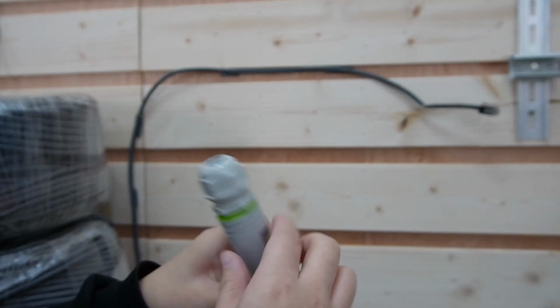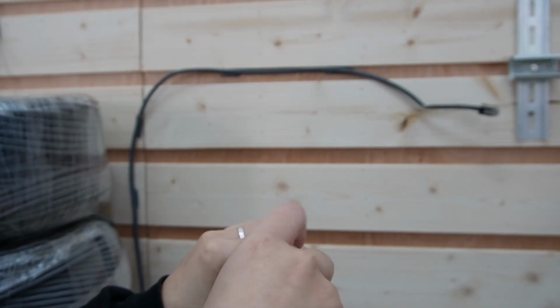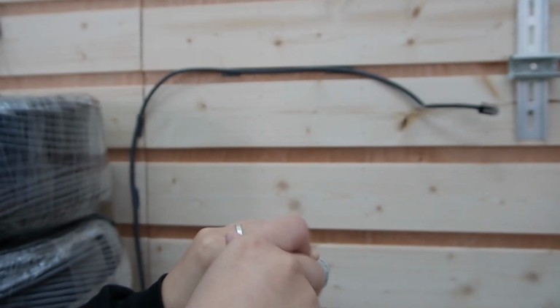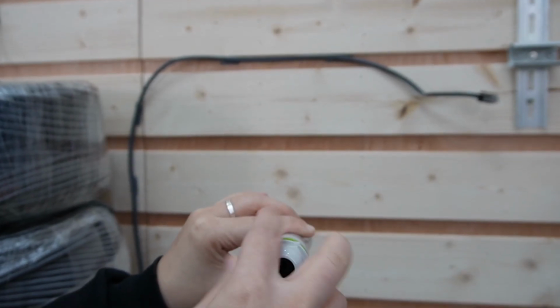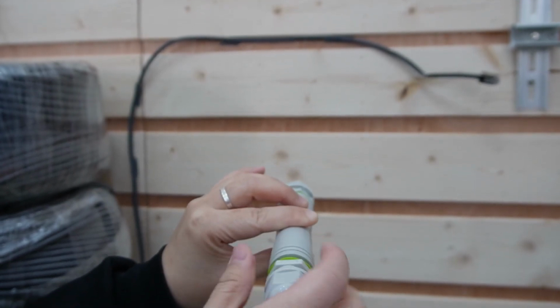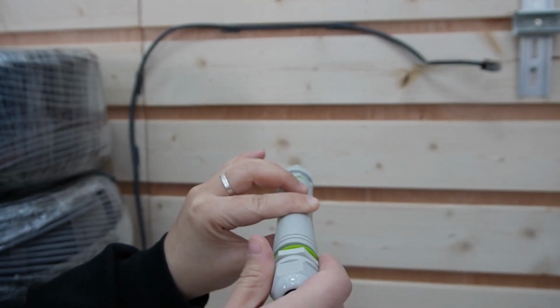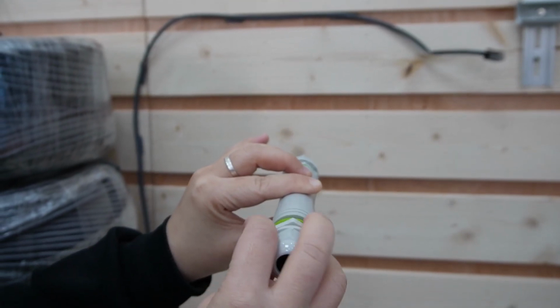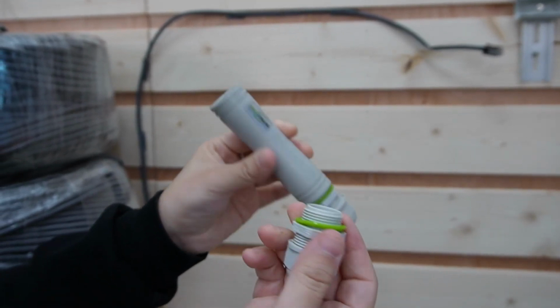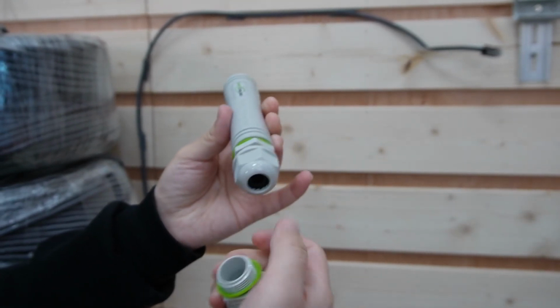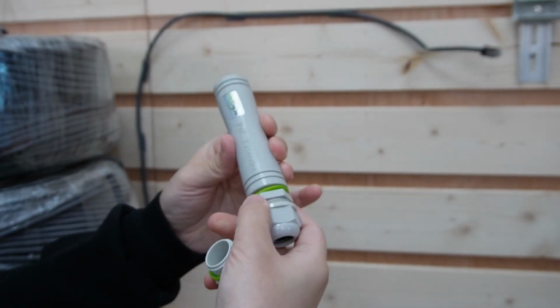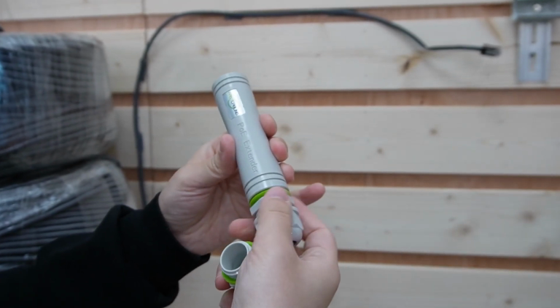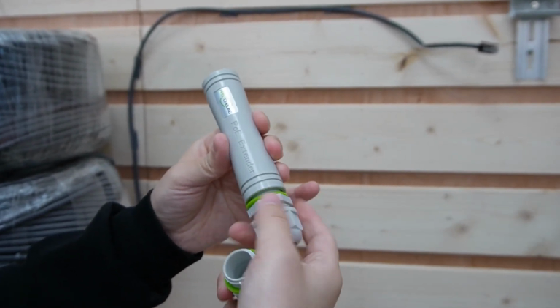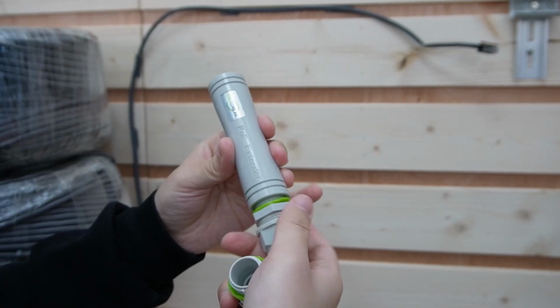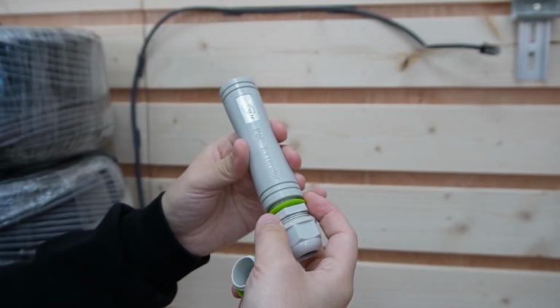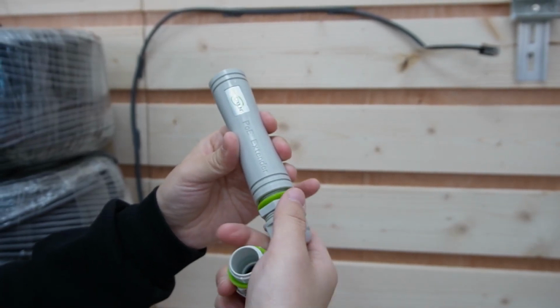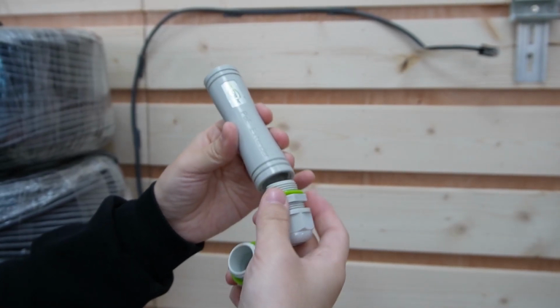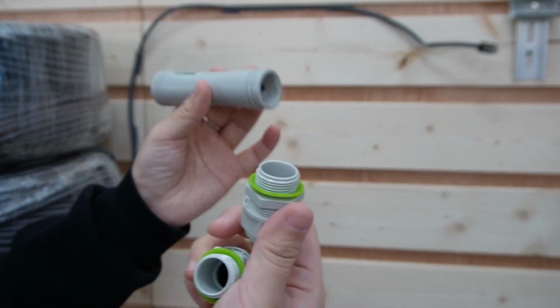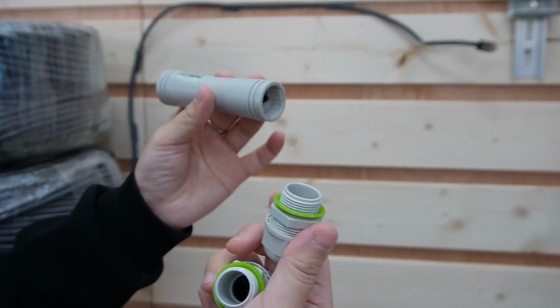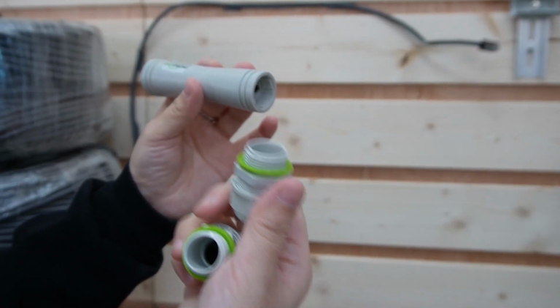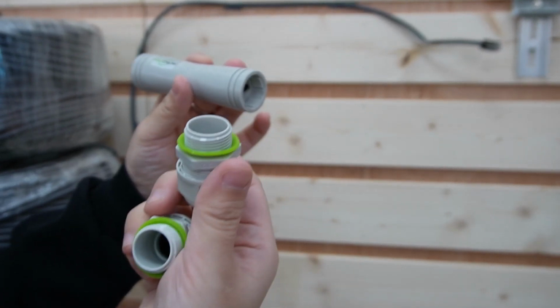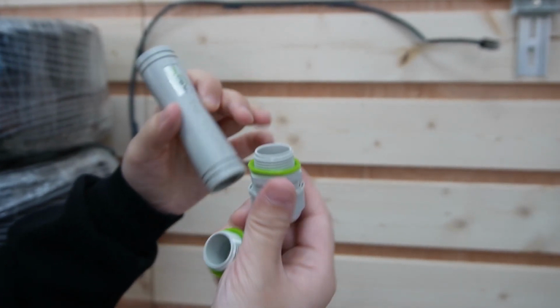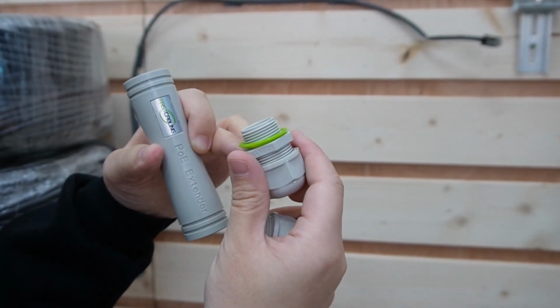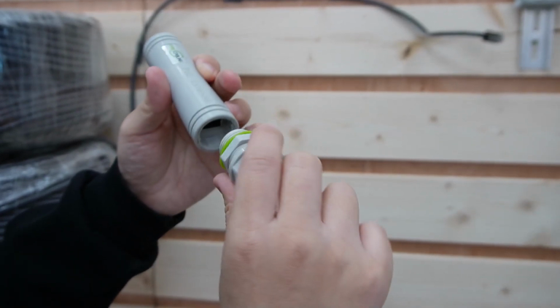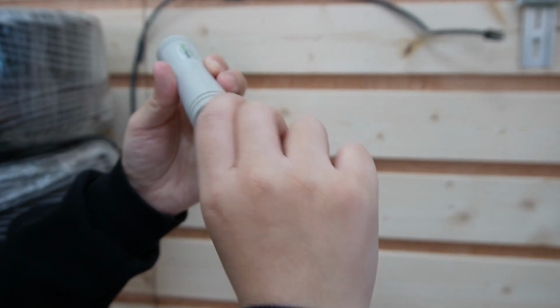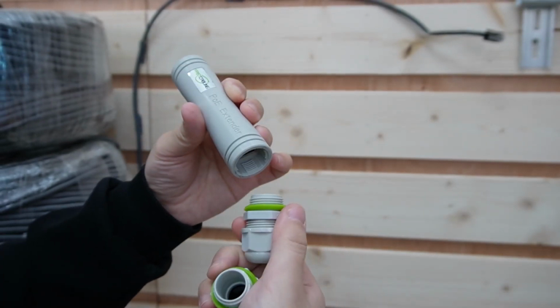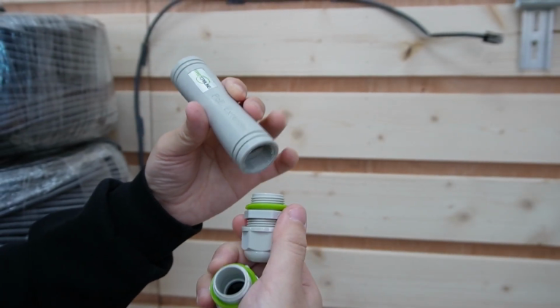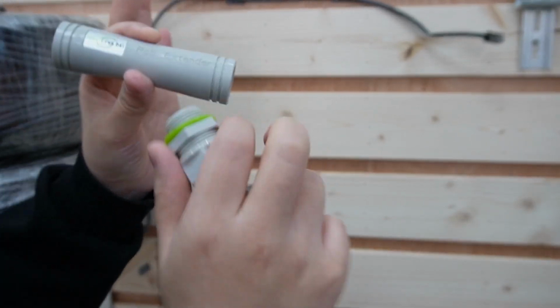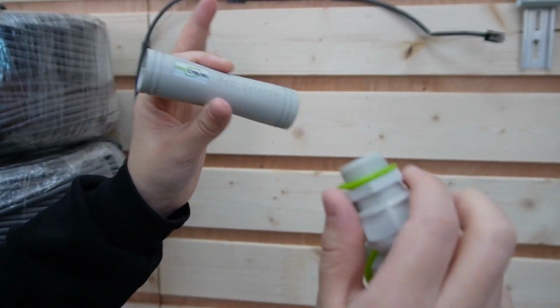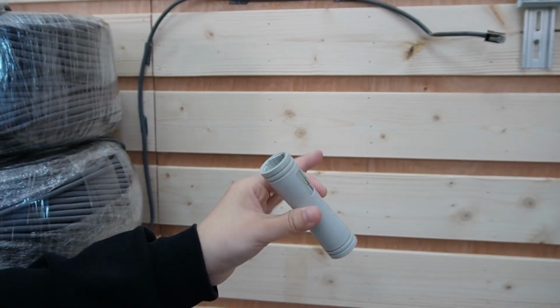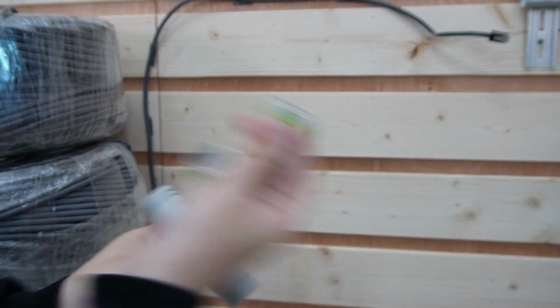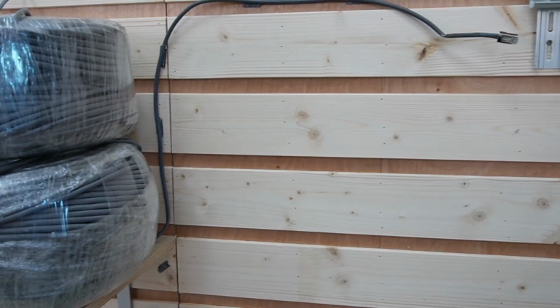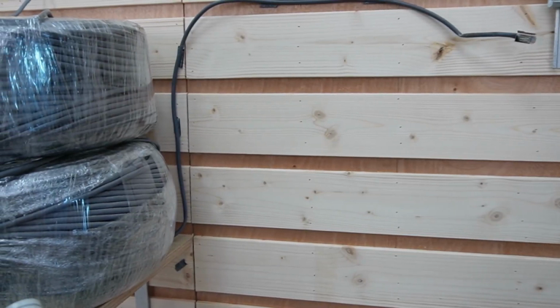Let me take out the nut and the gland for easy installation. When you install it on a boat deck, make sure you use a wrench to fasten it up tightly so nothing can get in — not even moisture.